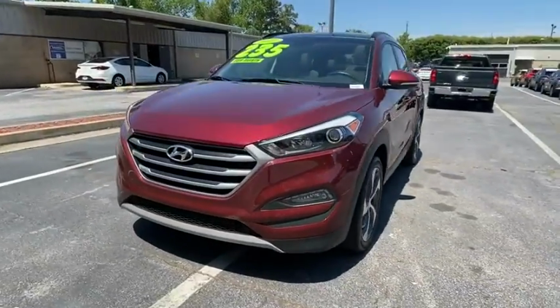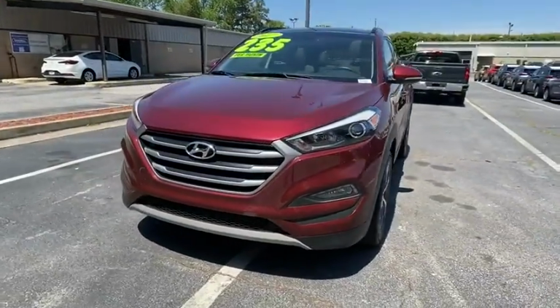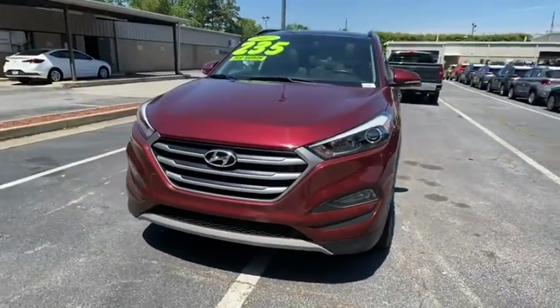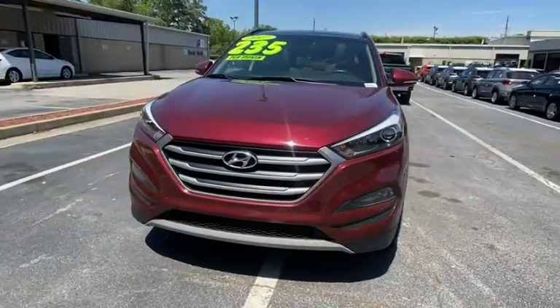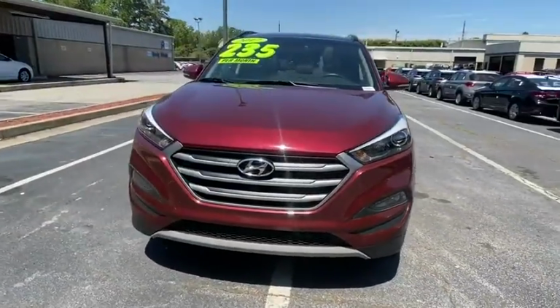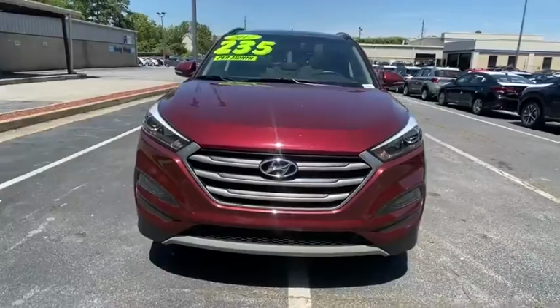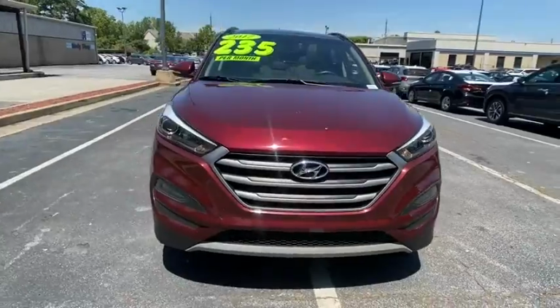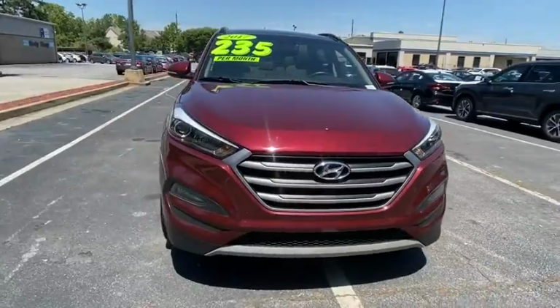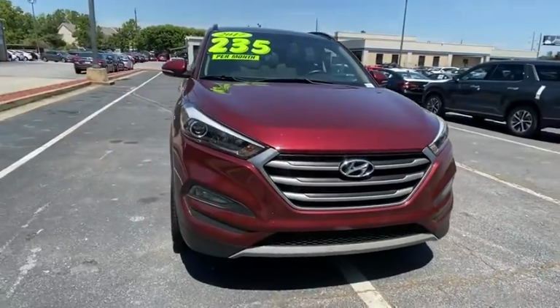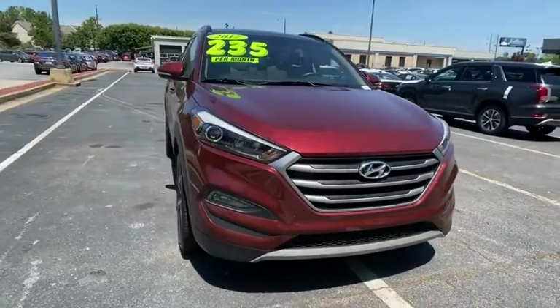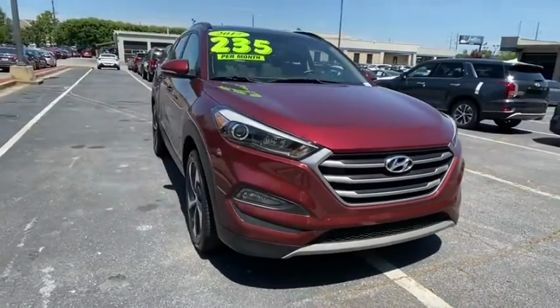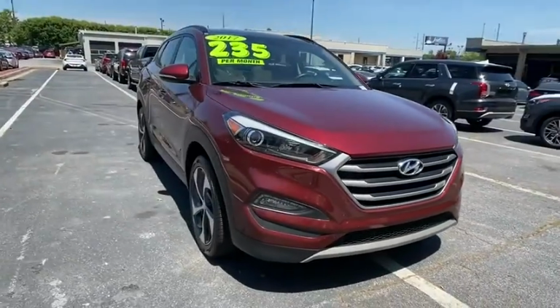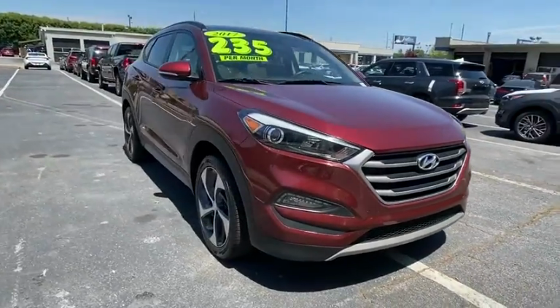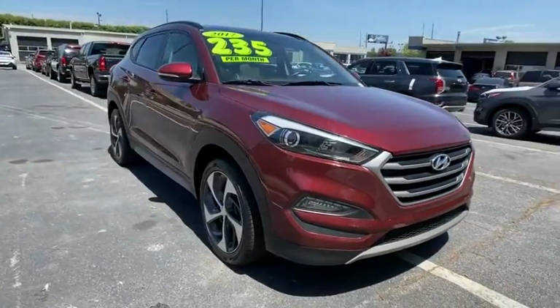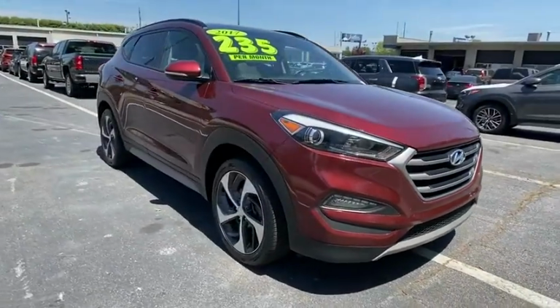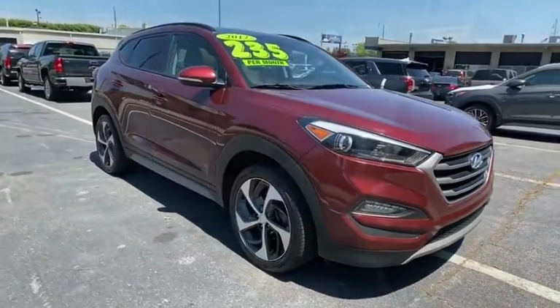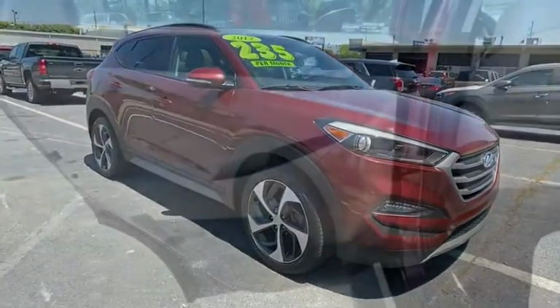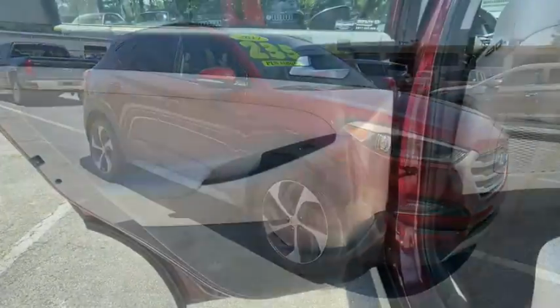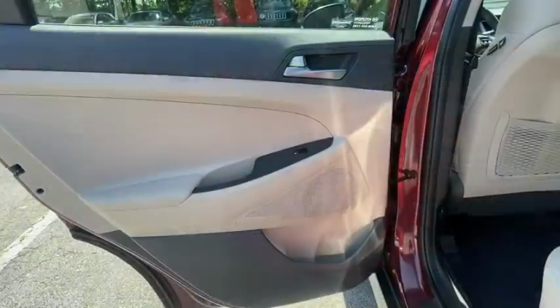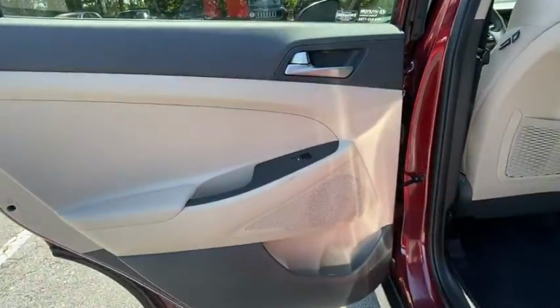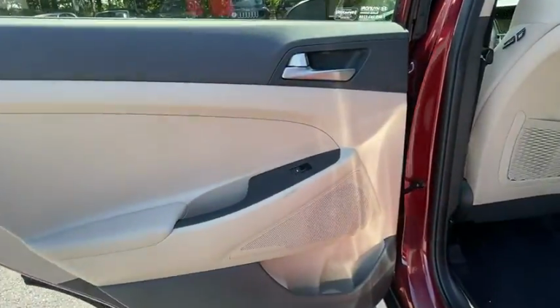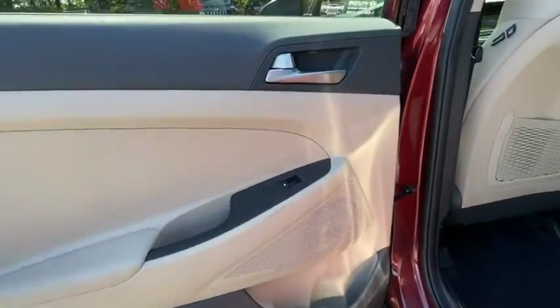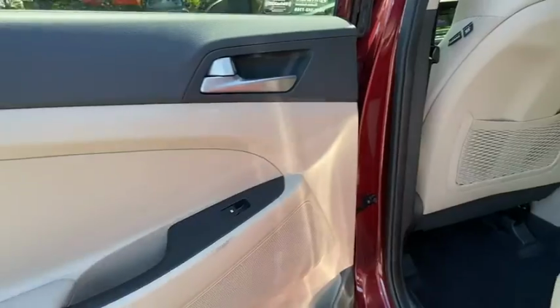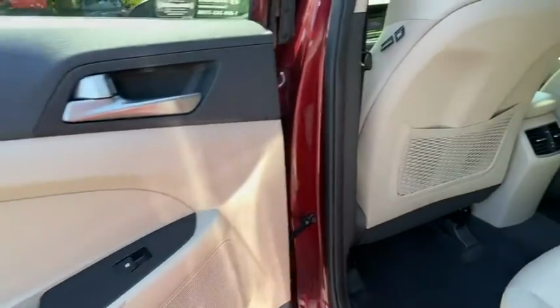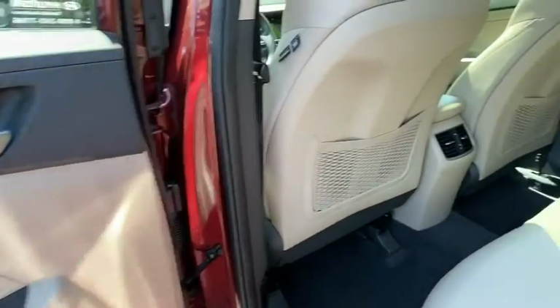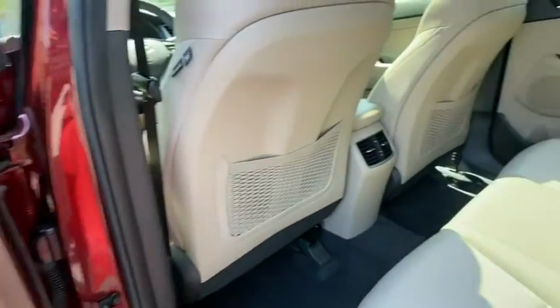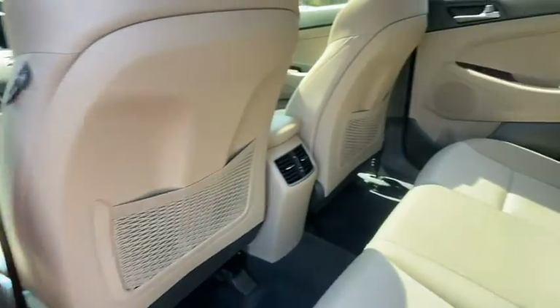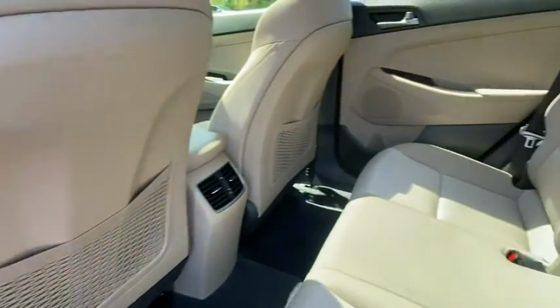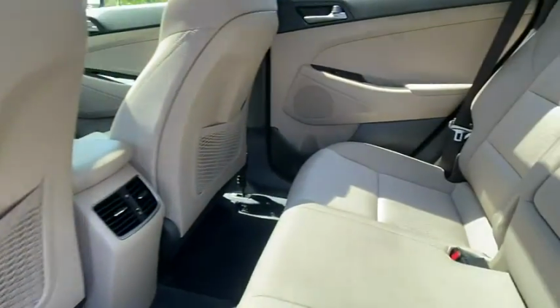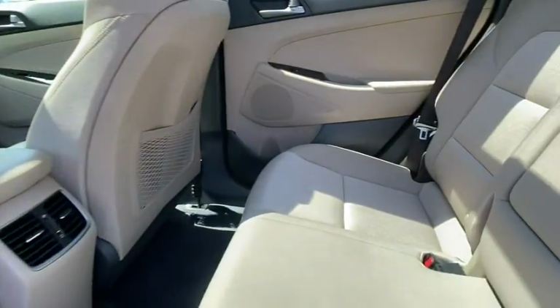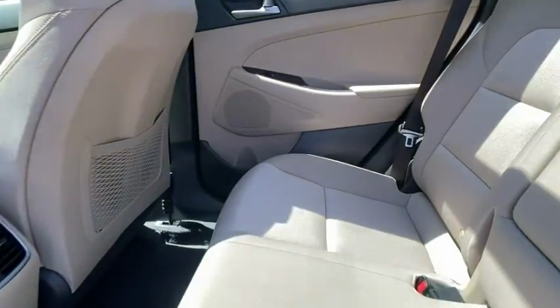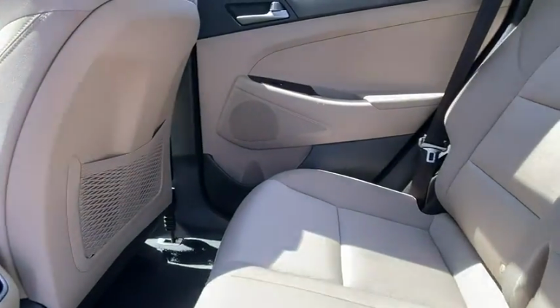Power liftgate, traction control, dual airbags, power steering, AM FM stereo with CD player, four-wheel disc brakes, fog lights, security system.